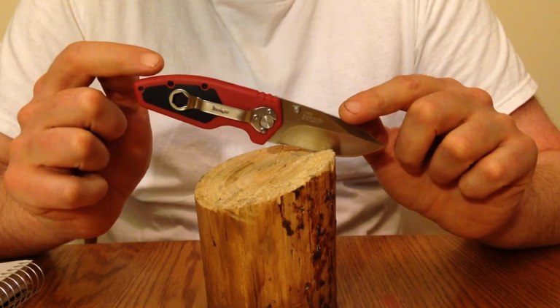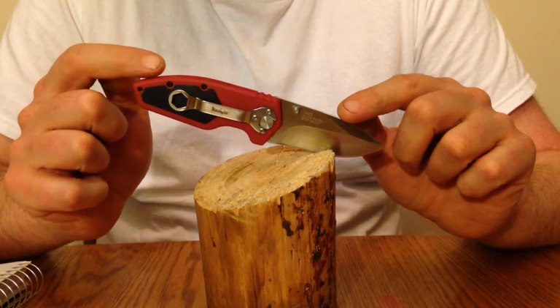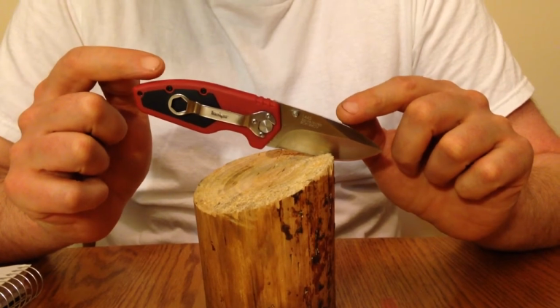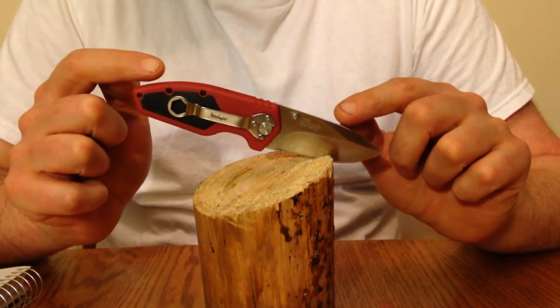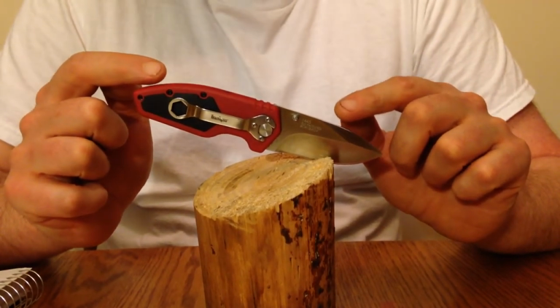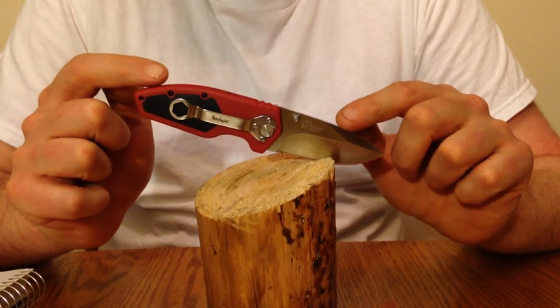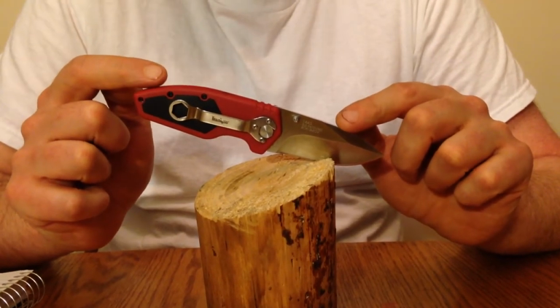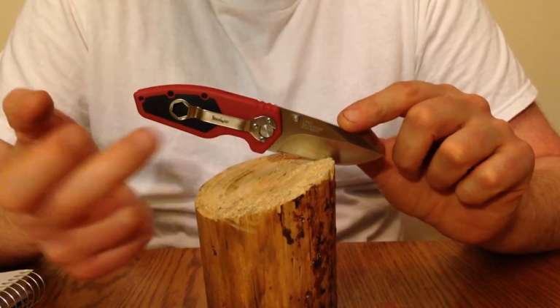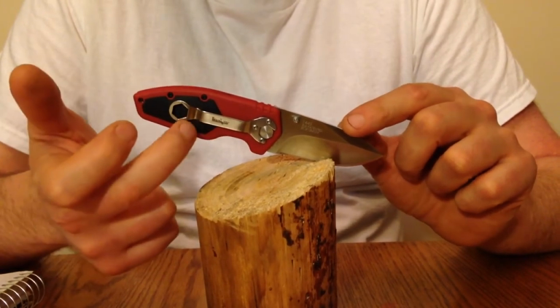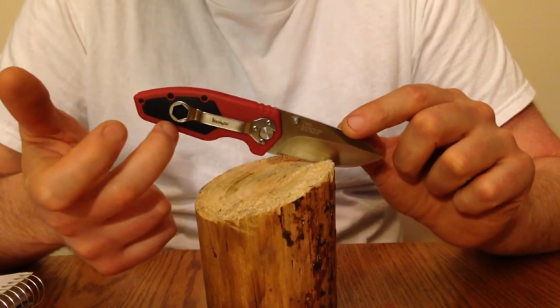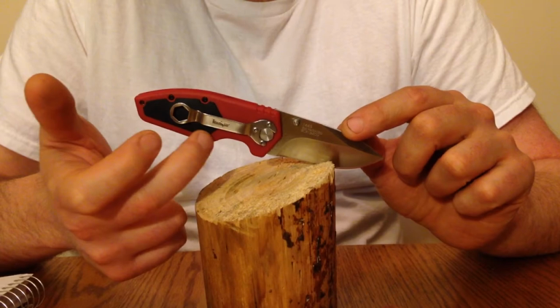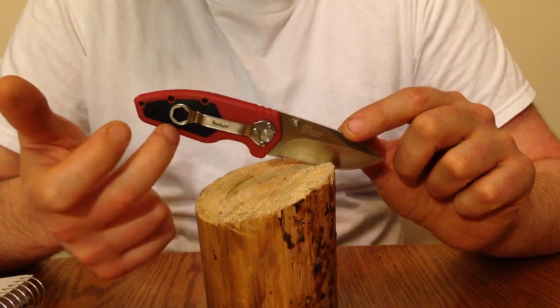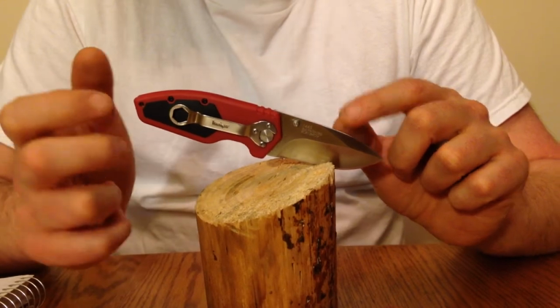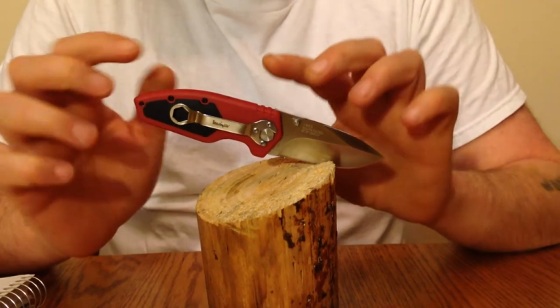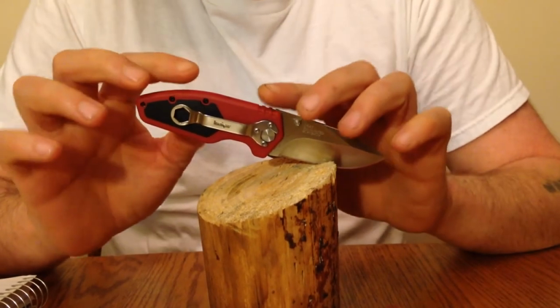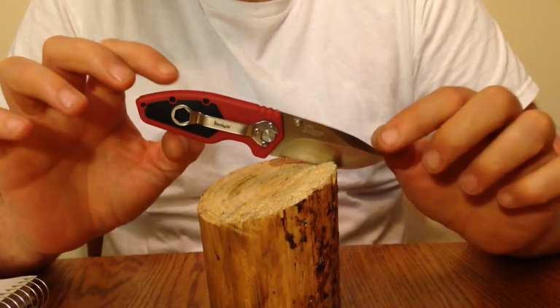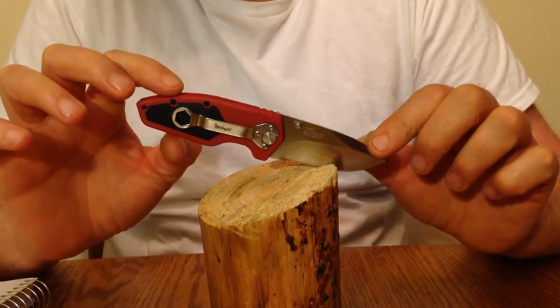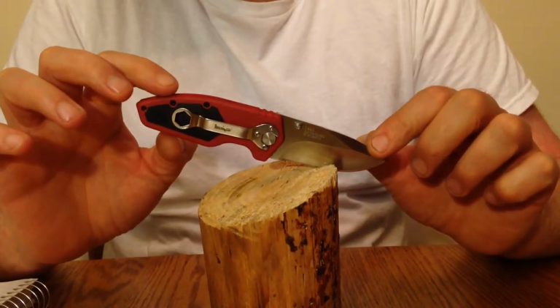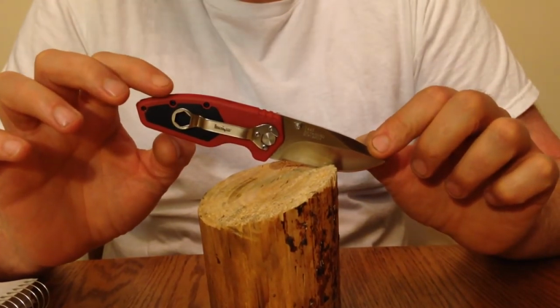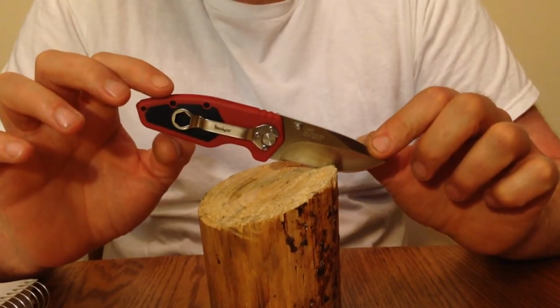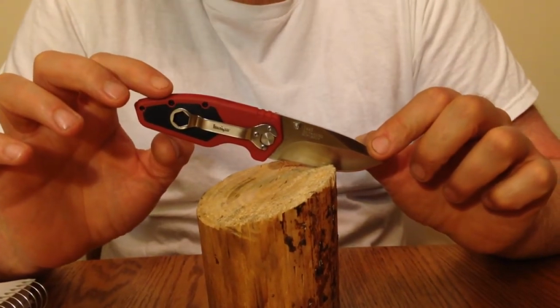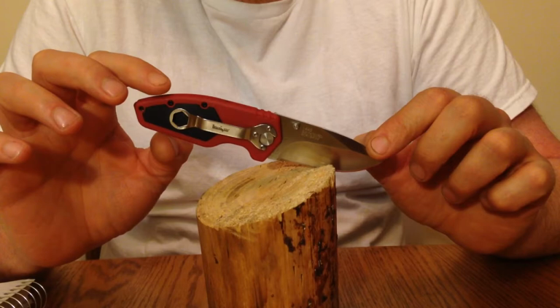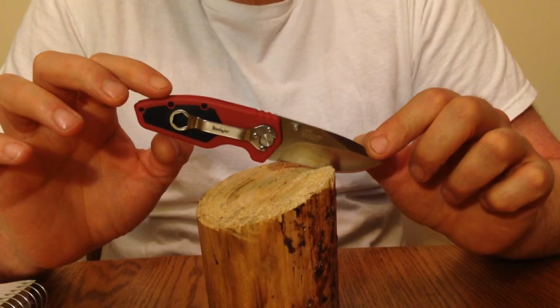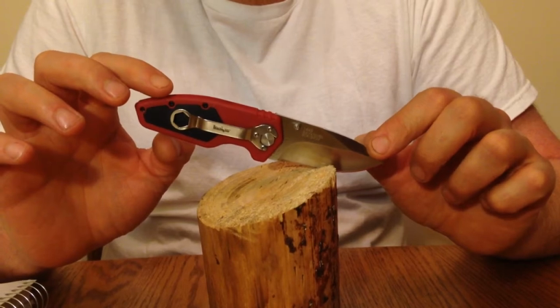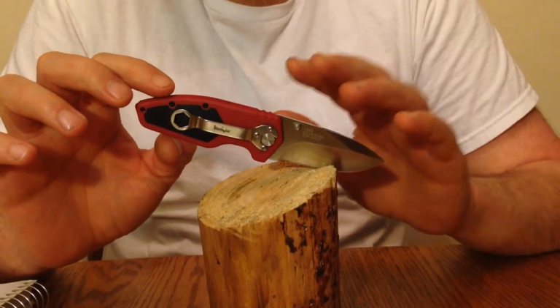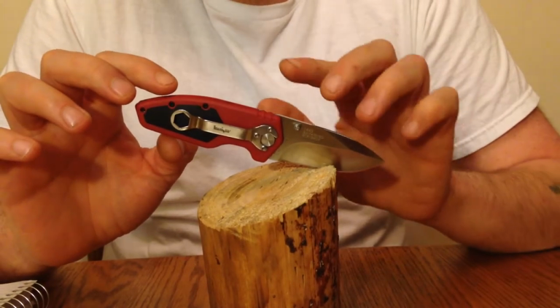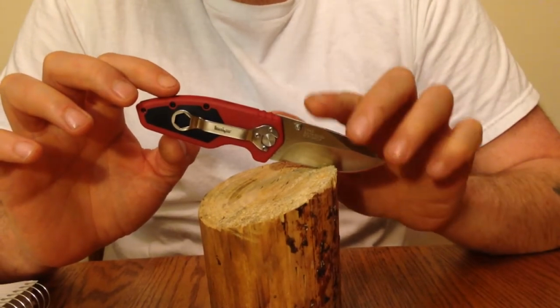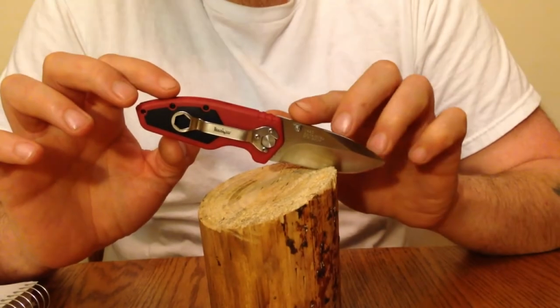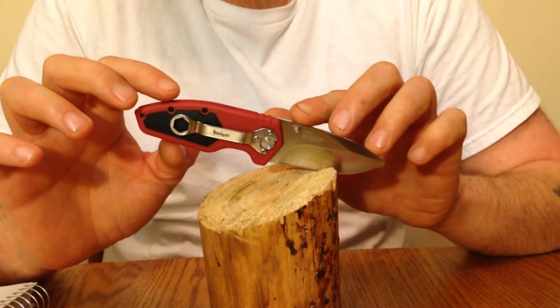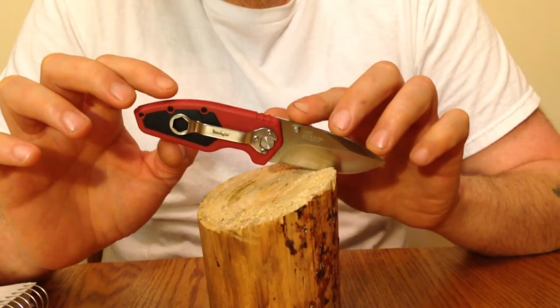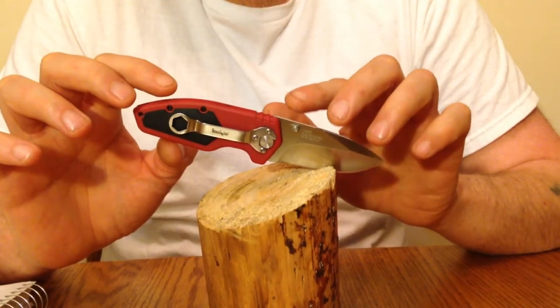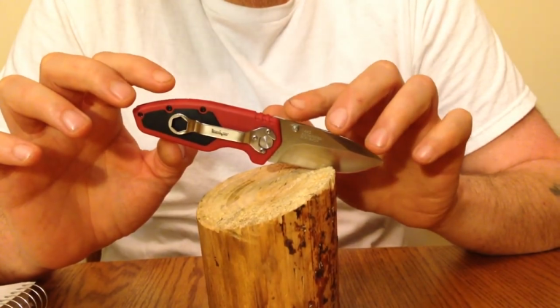It has glass-reinforced nylon handles with rubber inserts. I paid $15 for this knife at my local hardware store. I've seen it online for as low as $6.99.